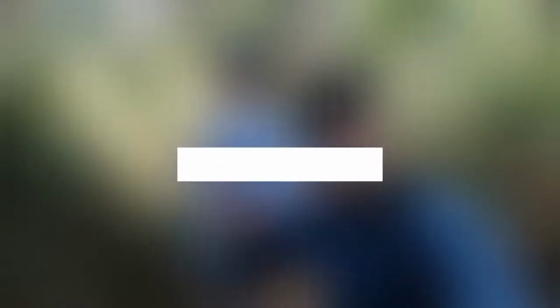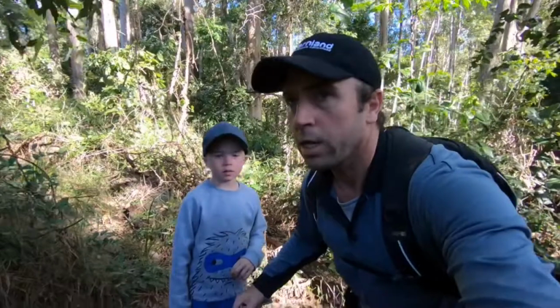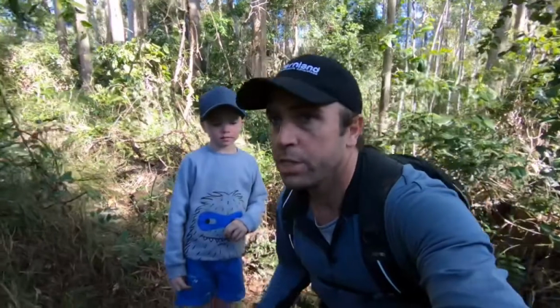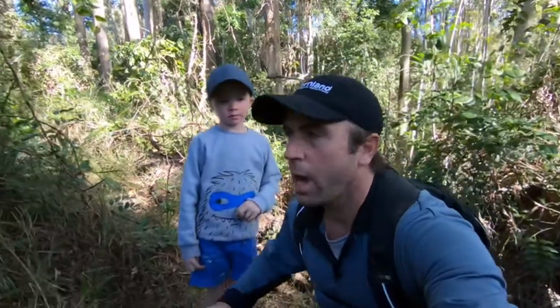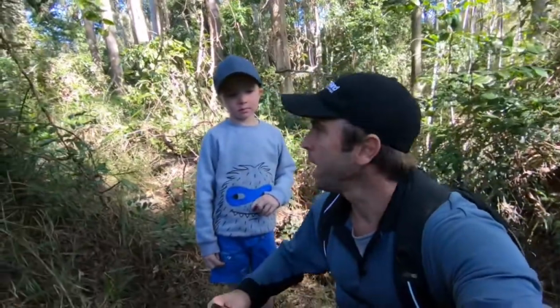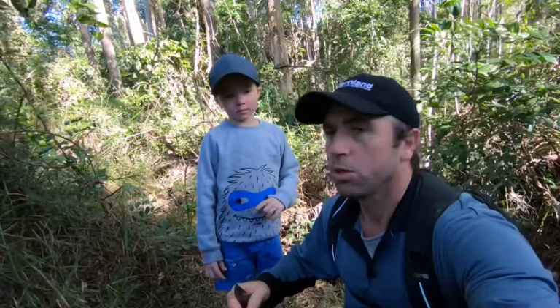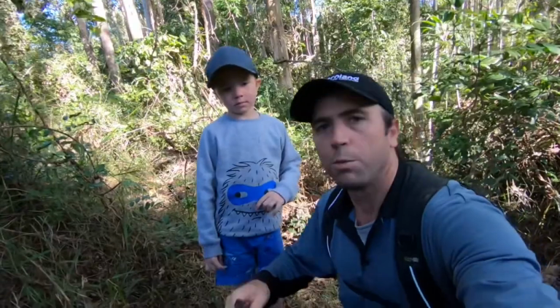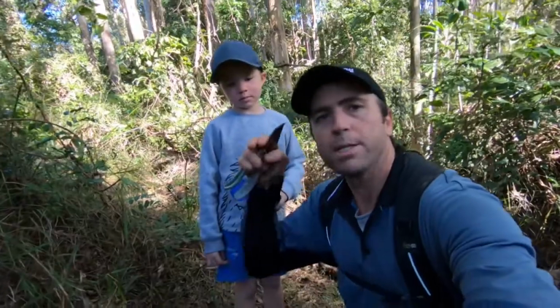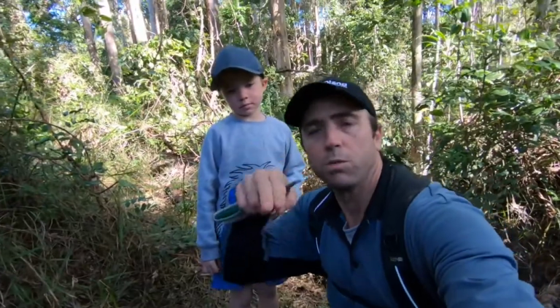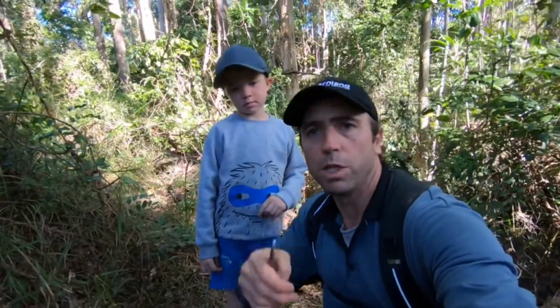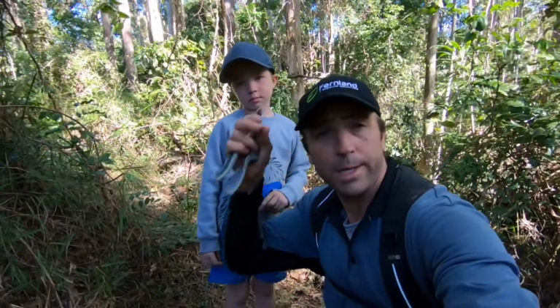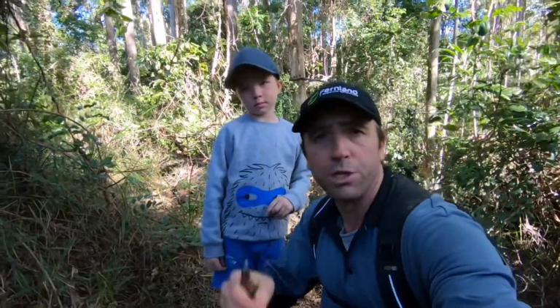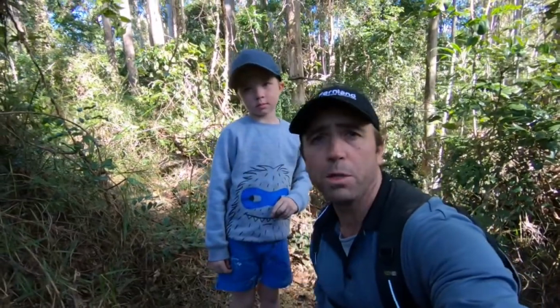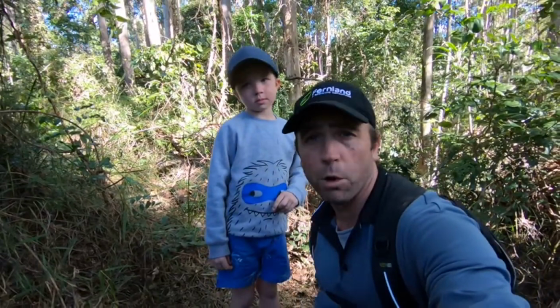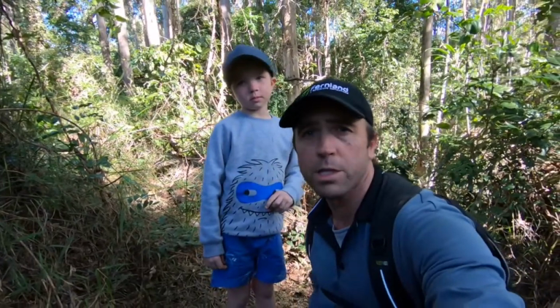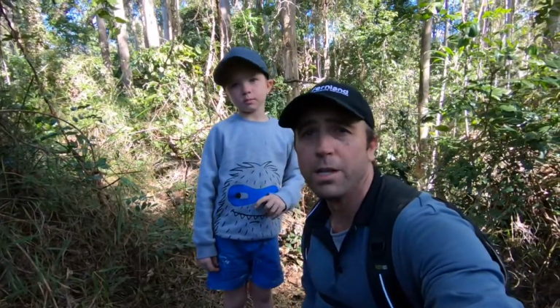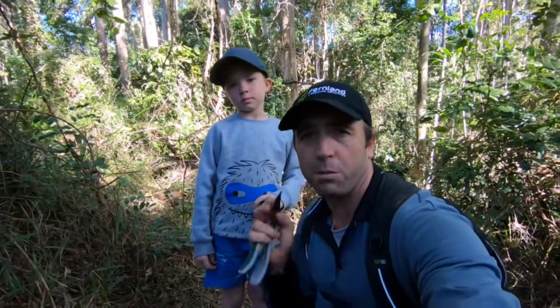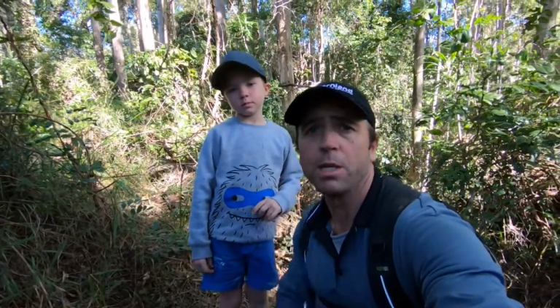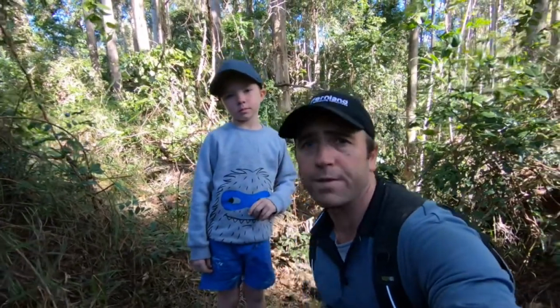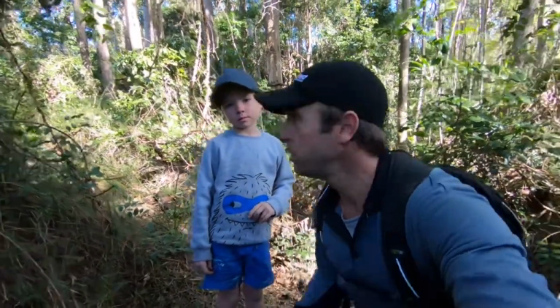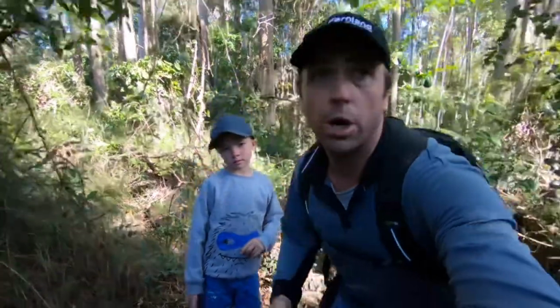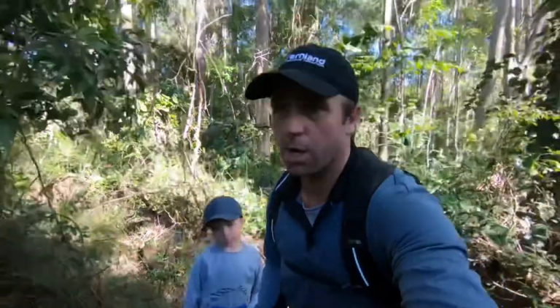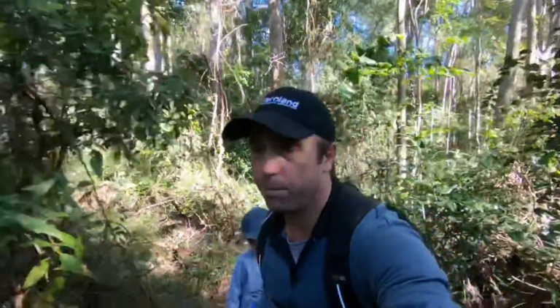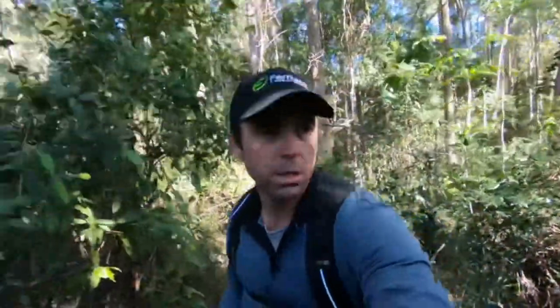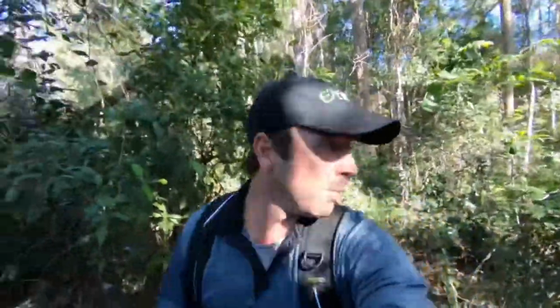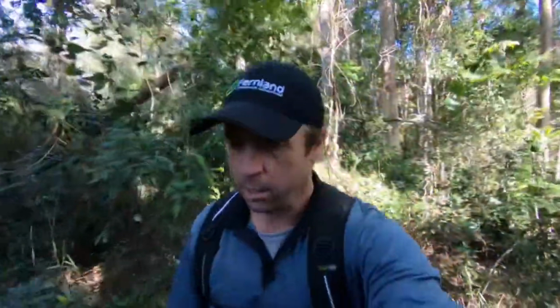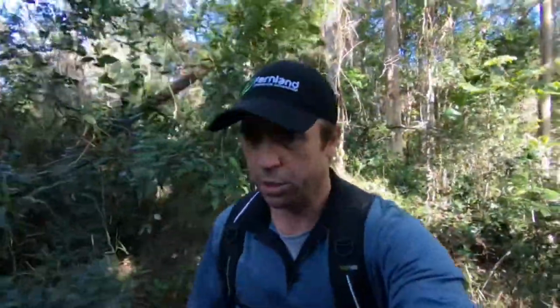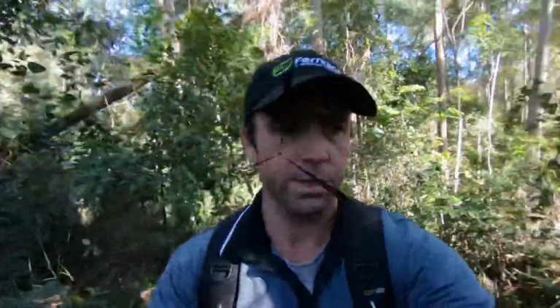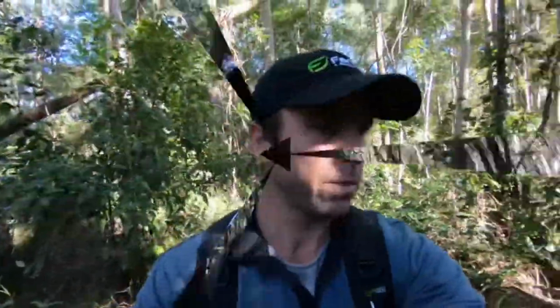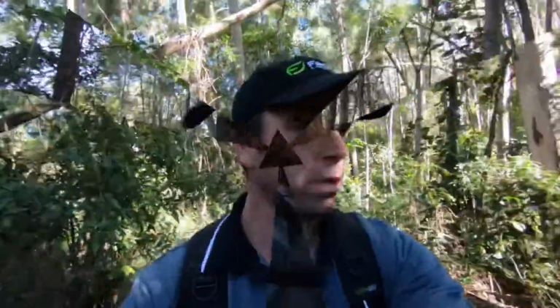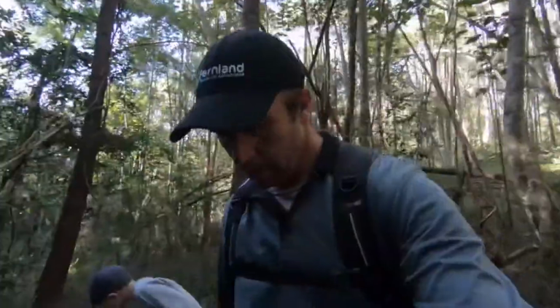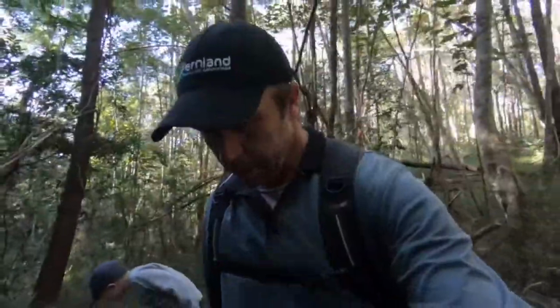Okay guys, here we are in Lake McDonald. We're about to hit the wilderness, about to go deep into the forest. Let's see what we can discover — let's go, come on Blakey, let's do this.